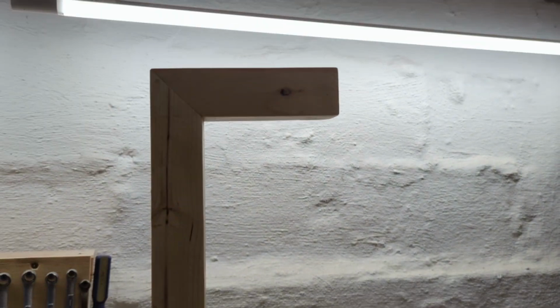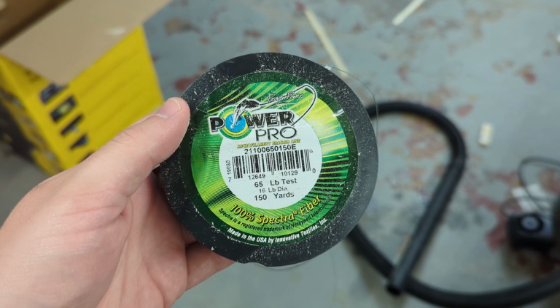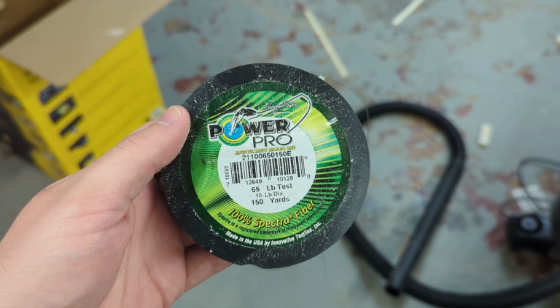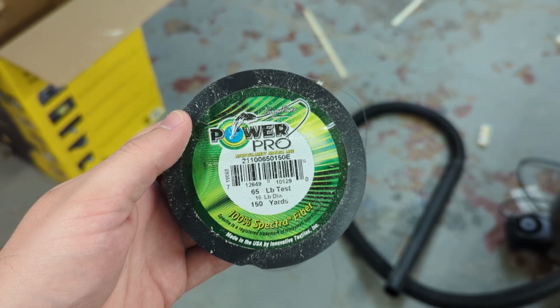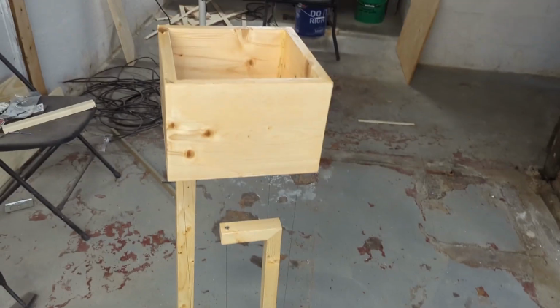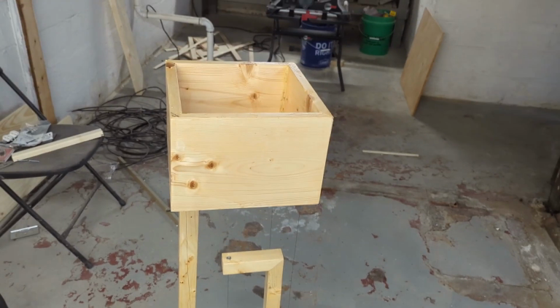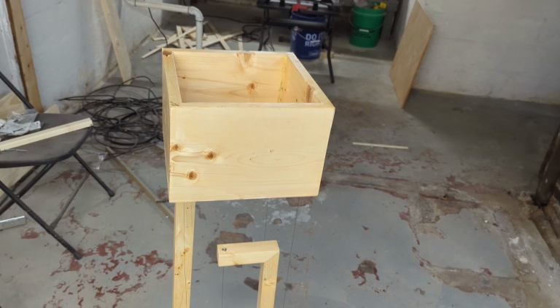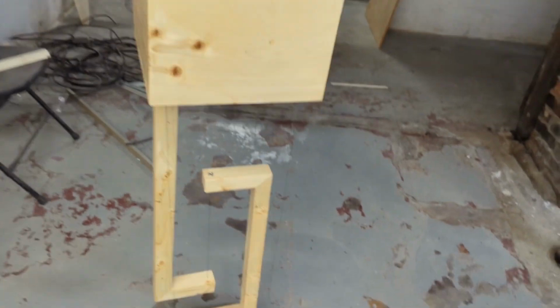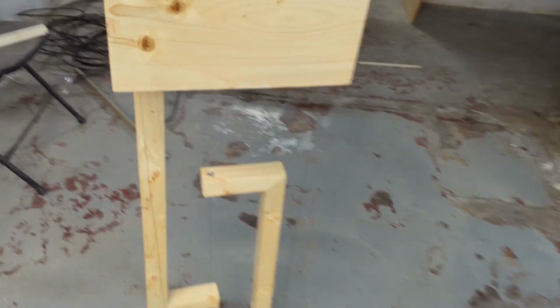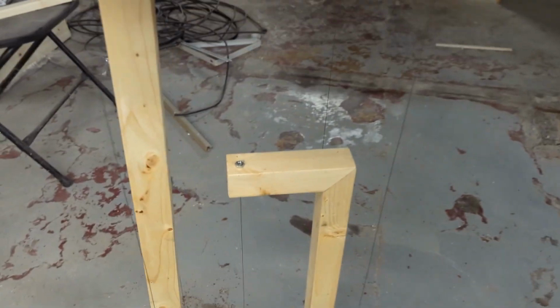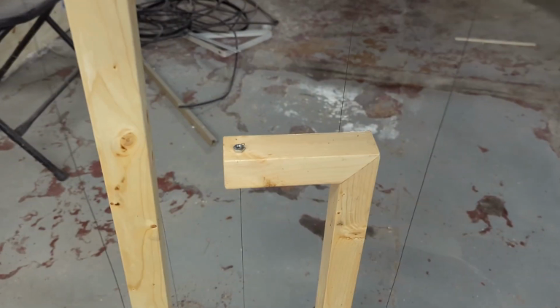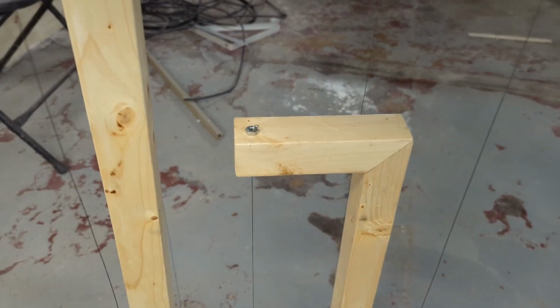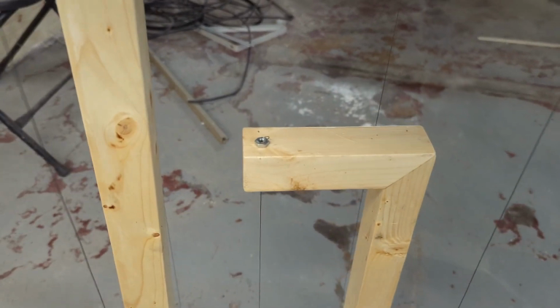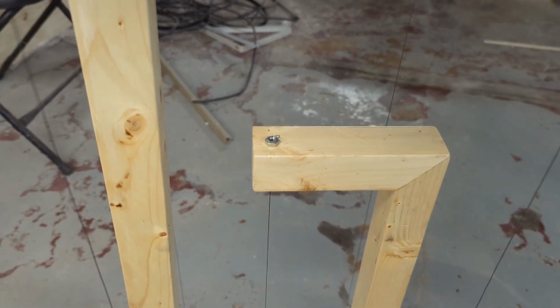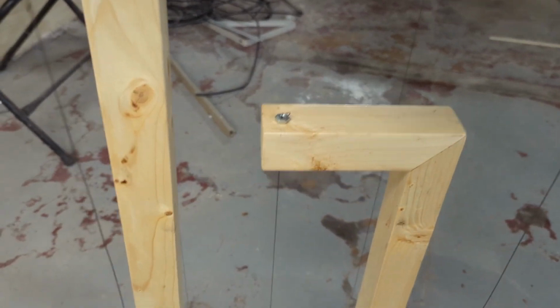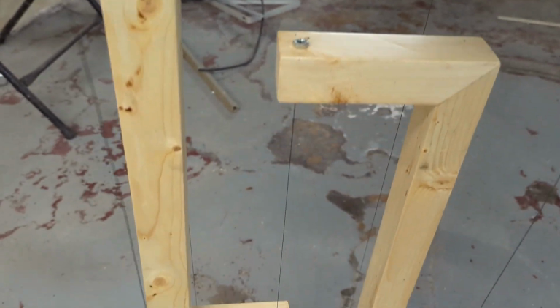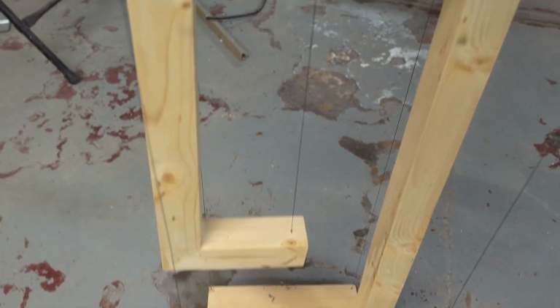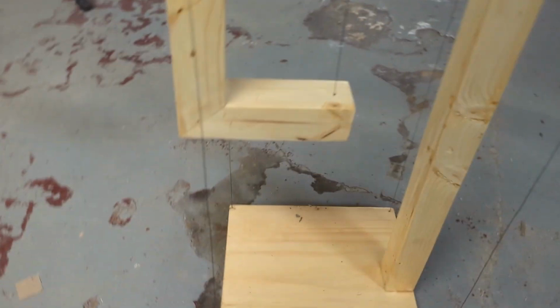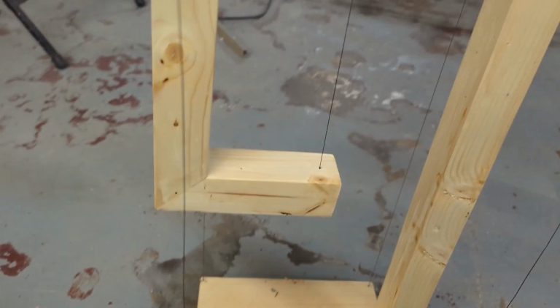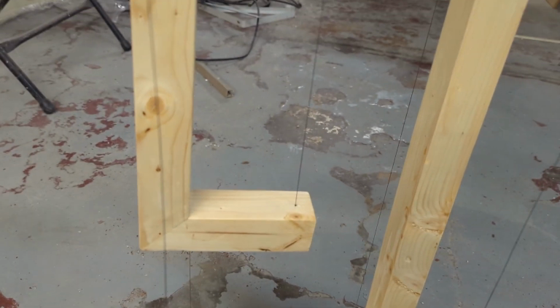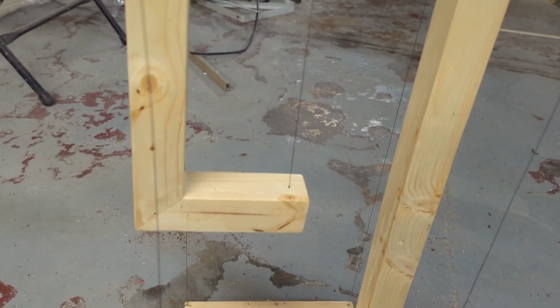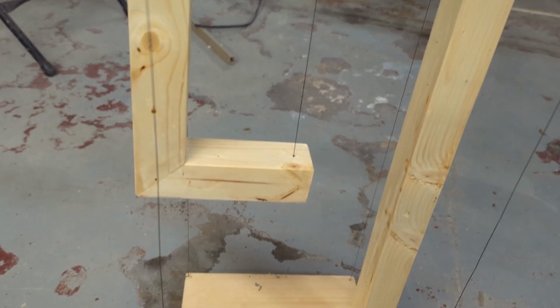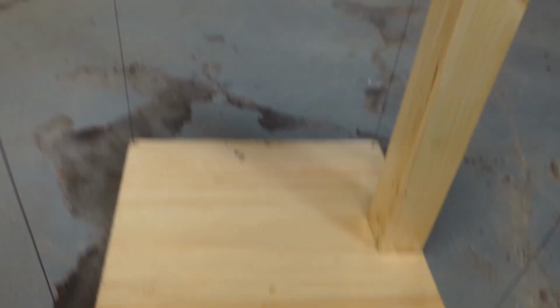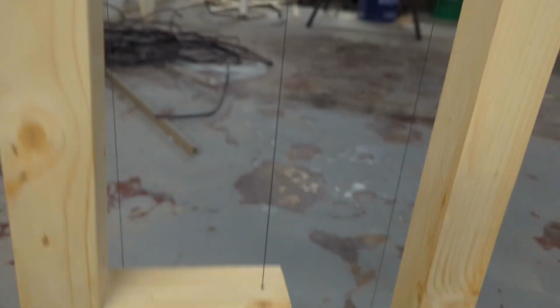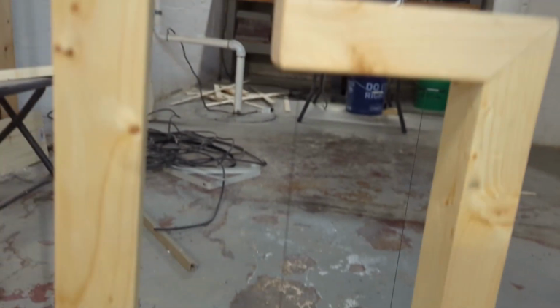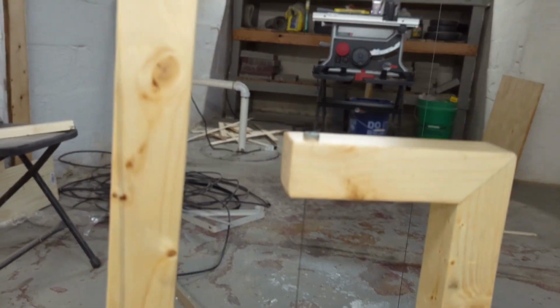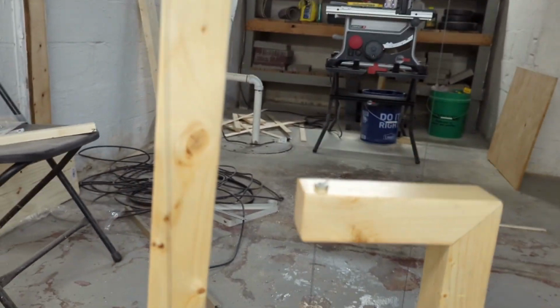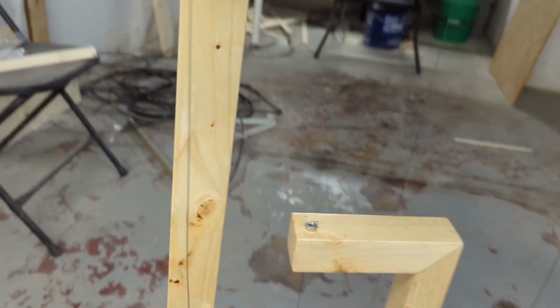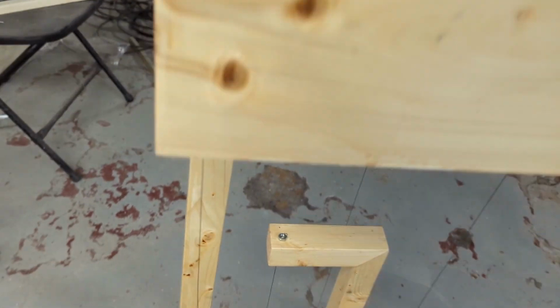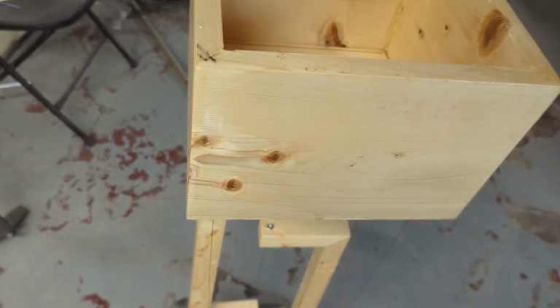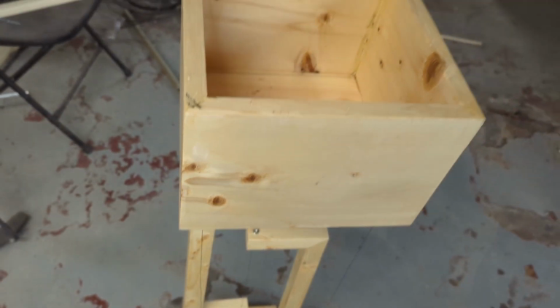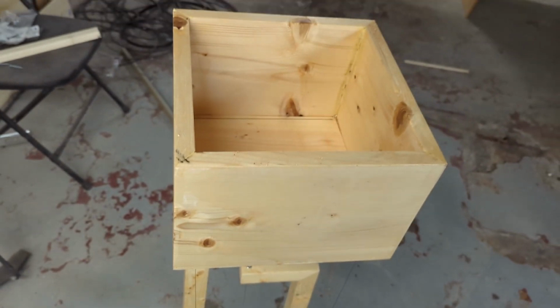For the string I used 65 pound fishing line and added a screw that could be used to tighten the string as needed. There you have it, a table that appears to be defying gravity.